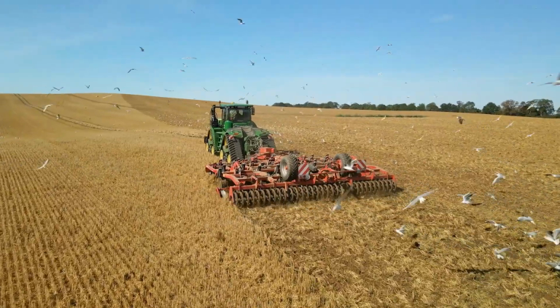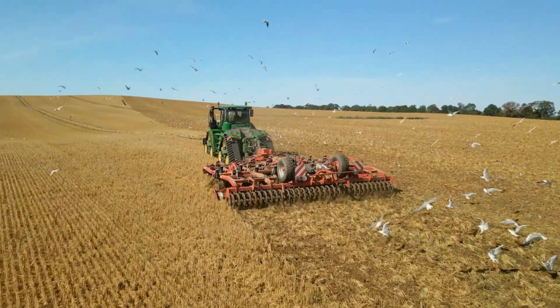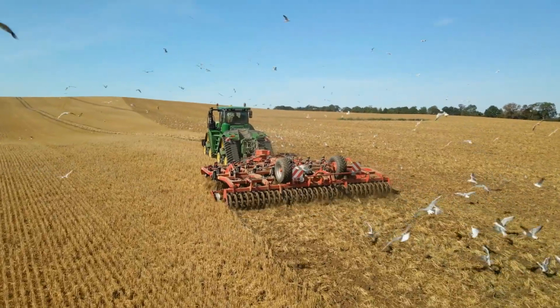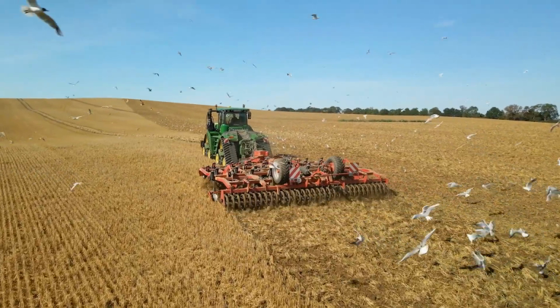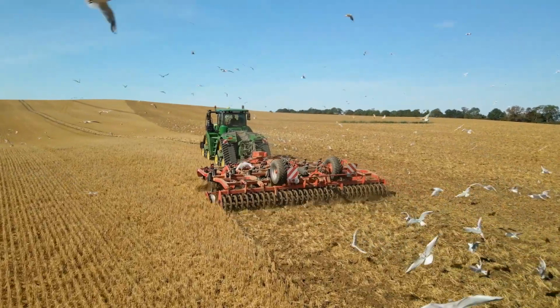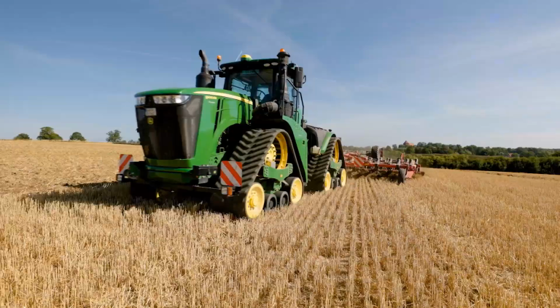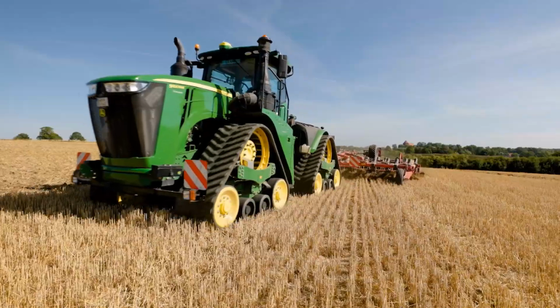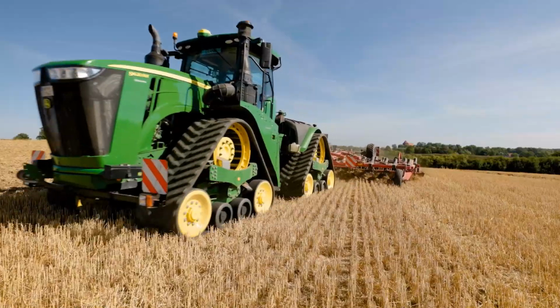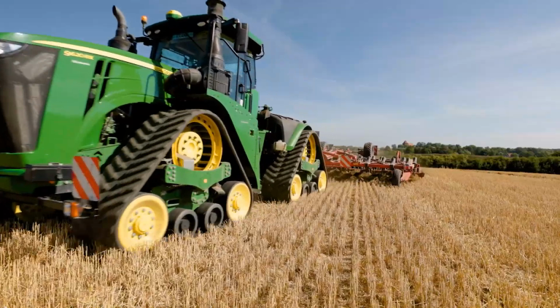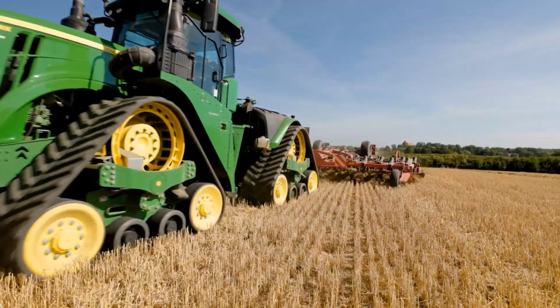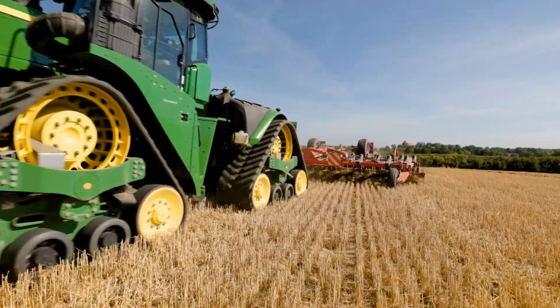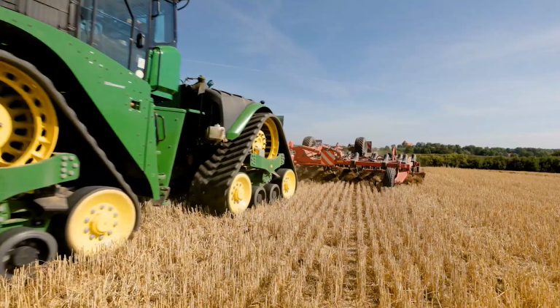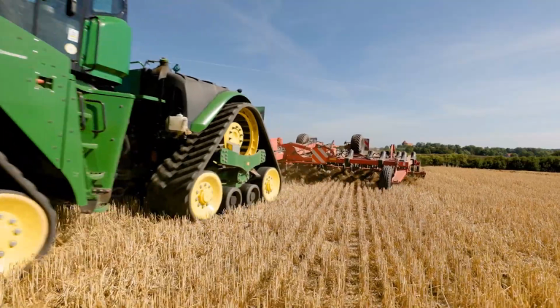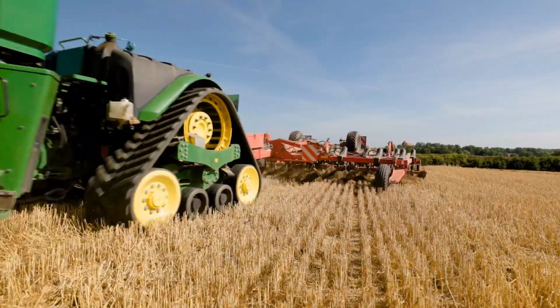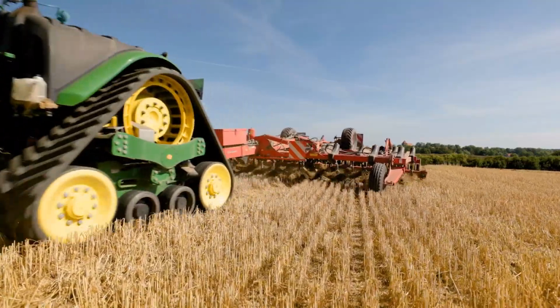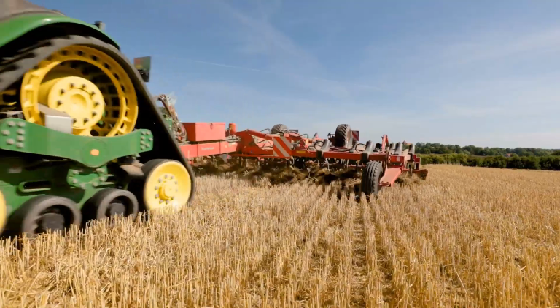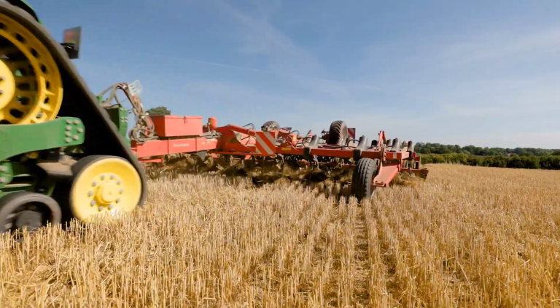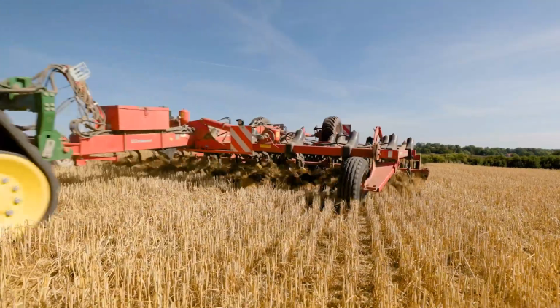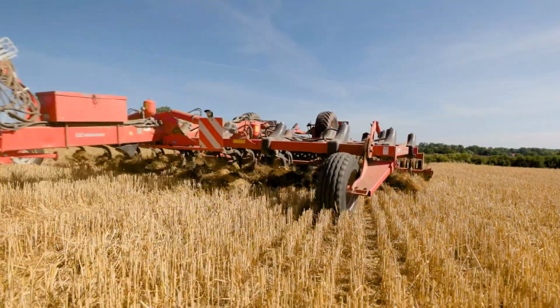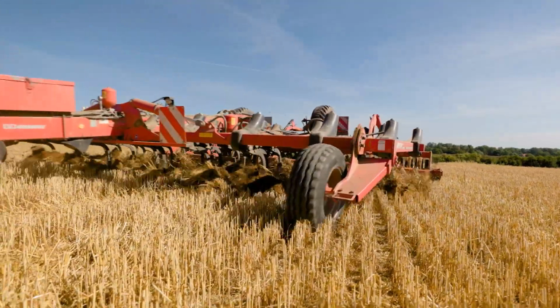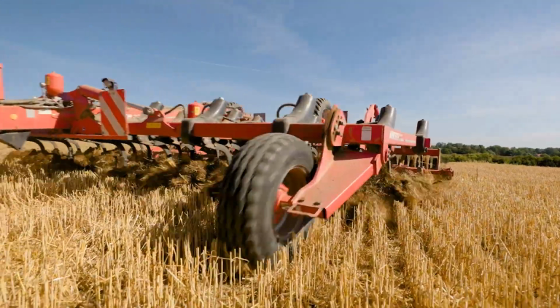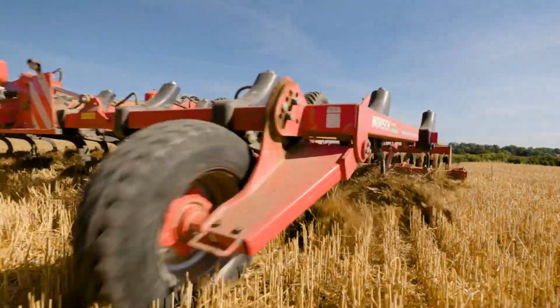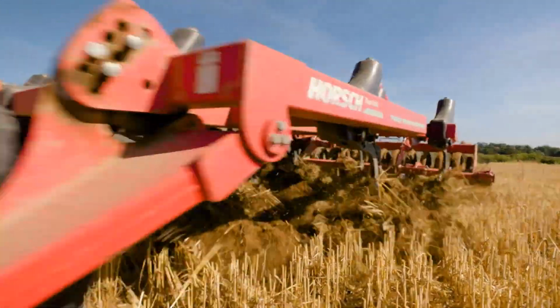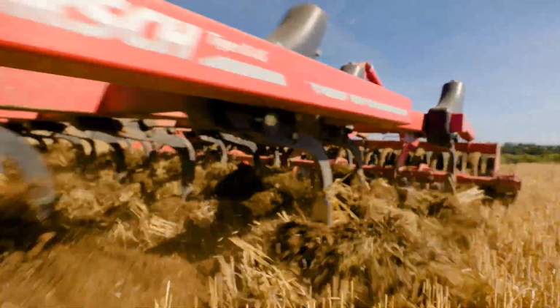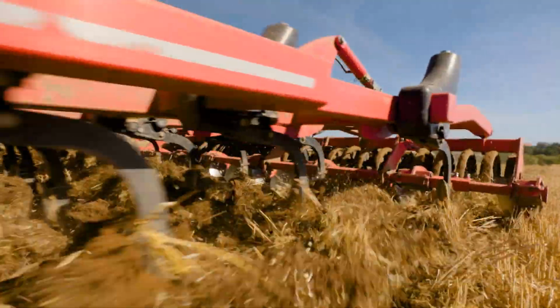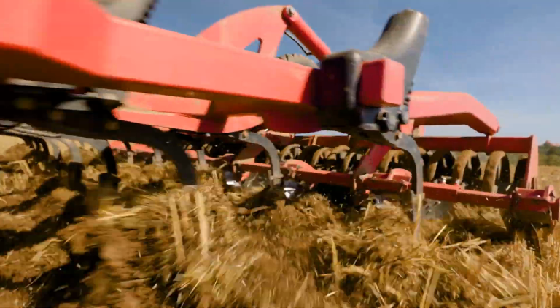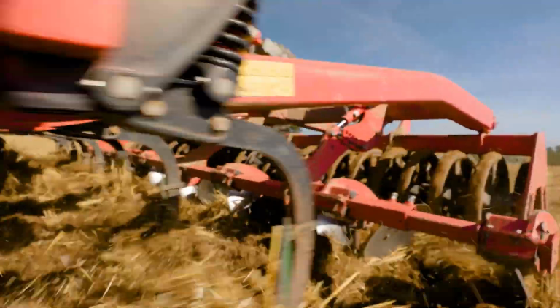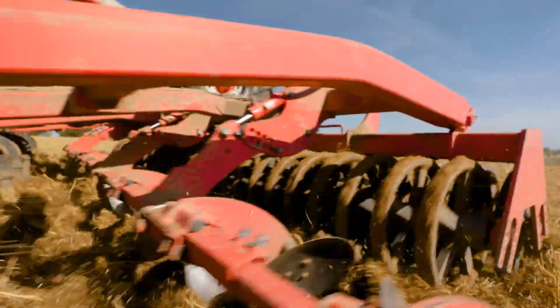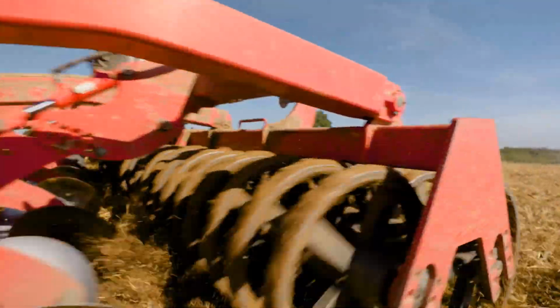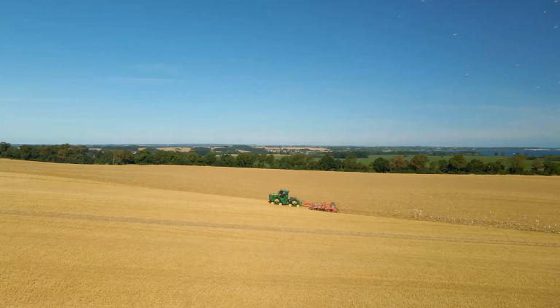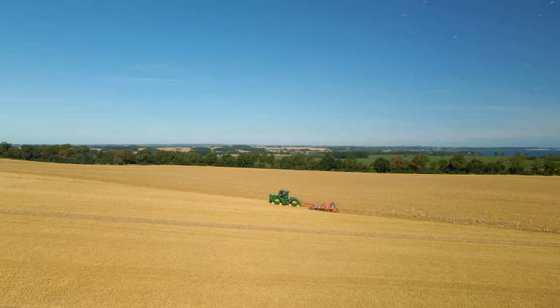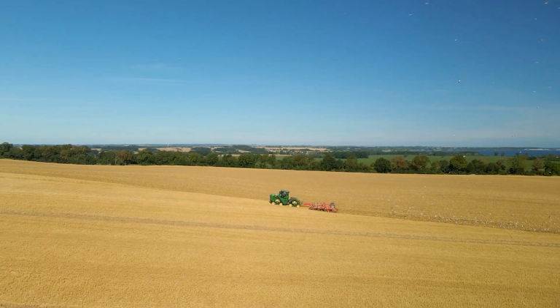I really enjoy seeing how all the crops are growing throughout the autumn. I am always happy to see the straw being spread evenly.